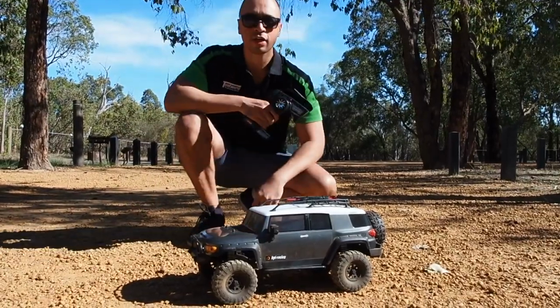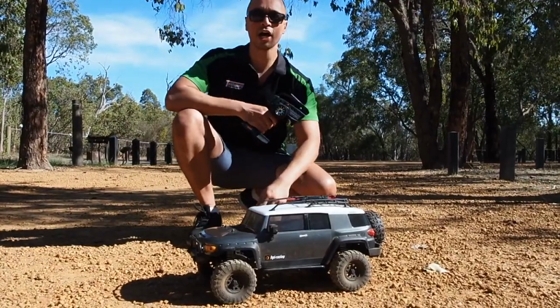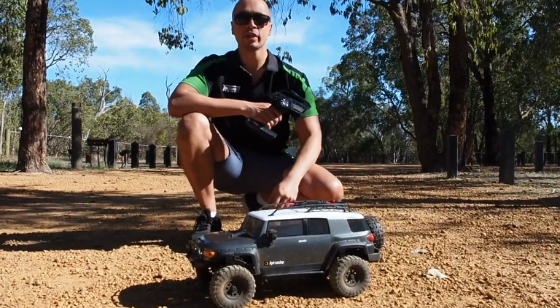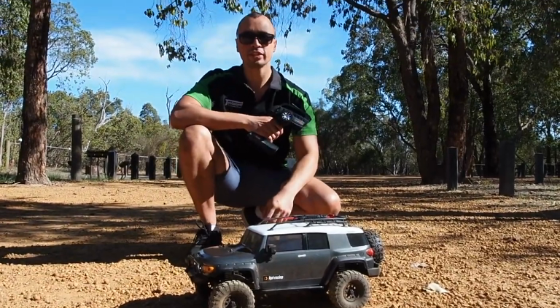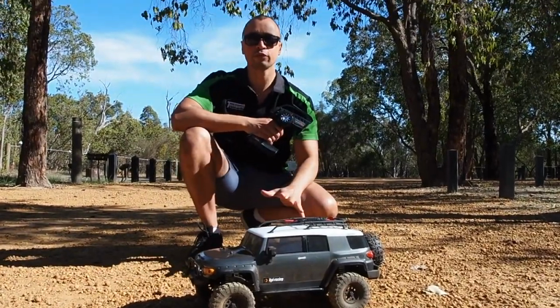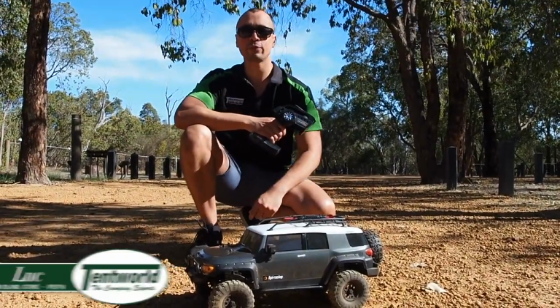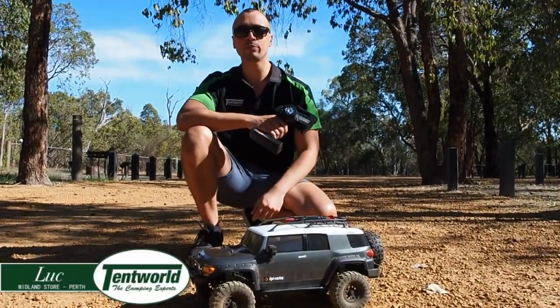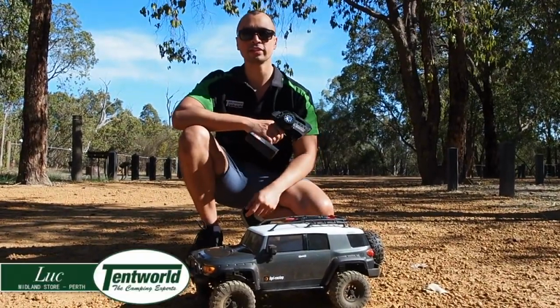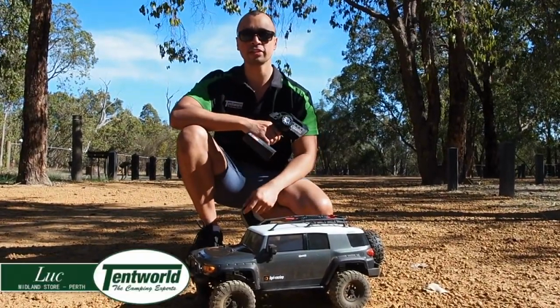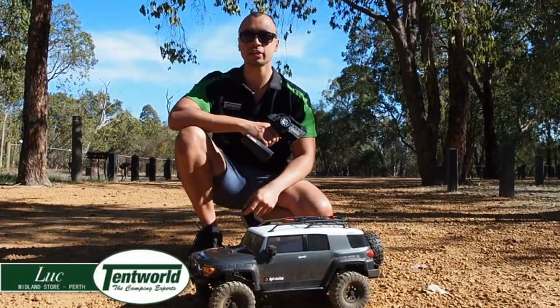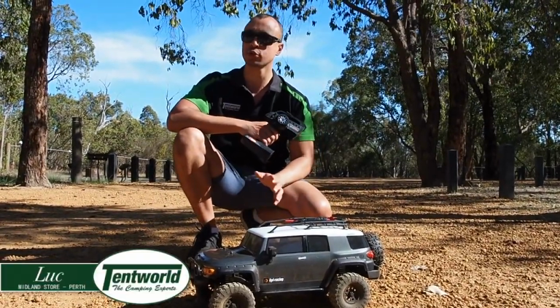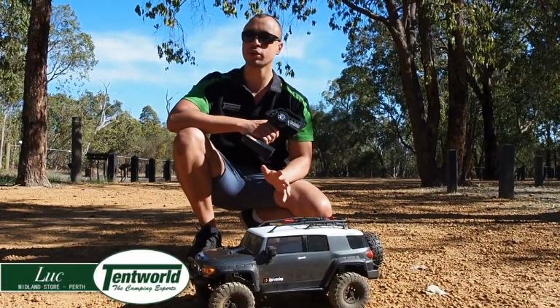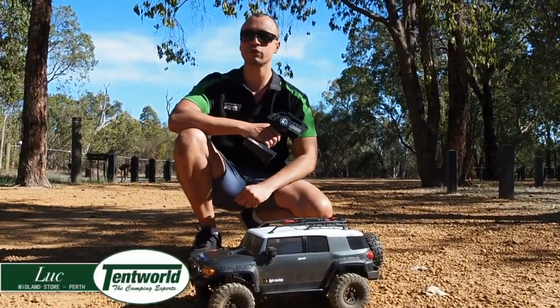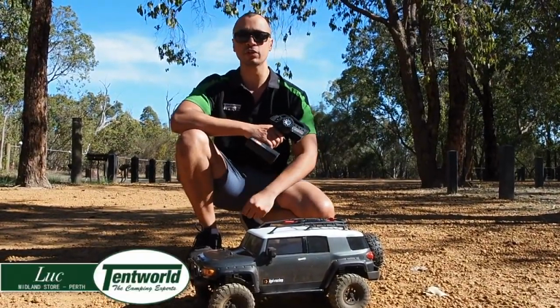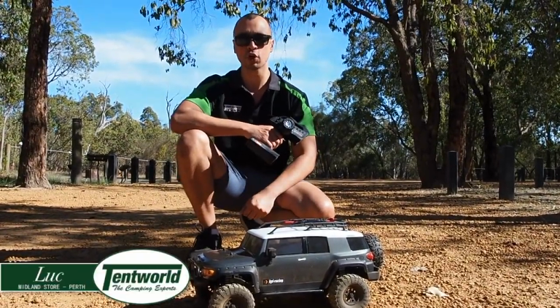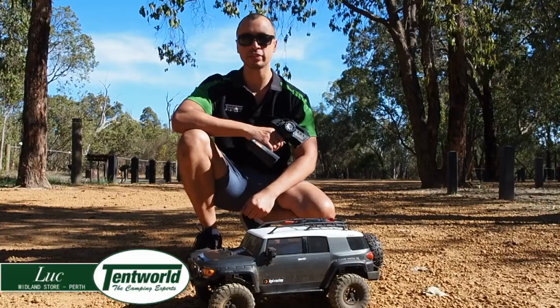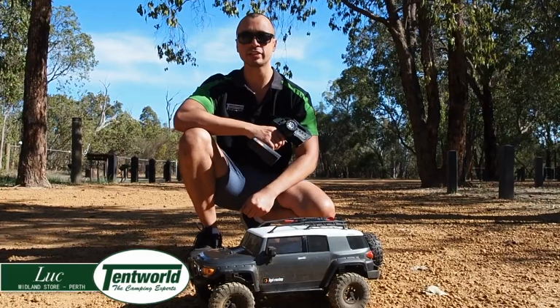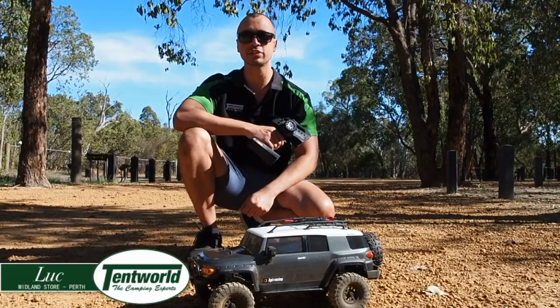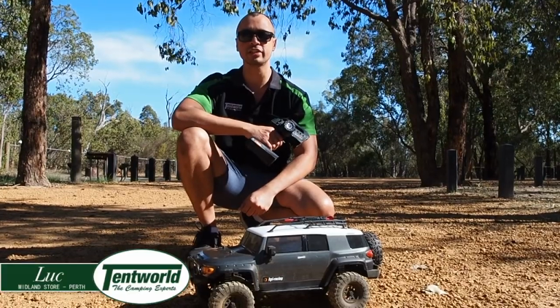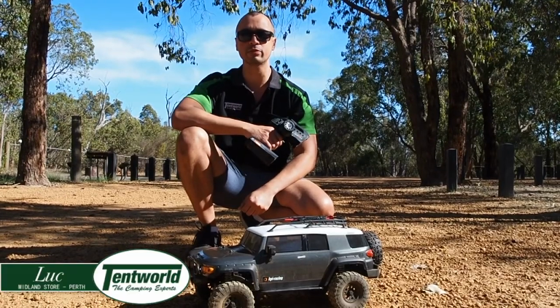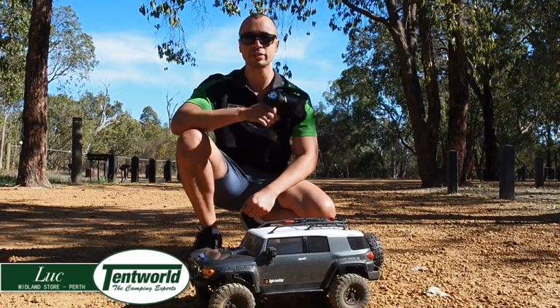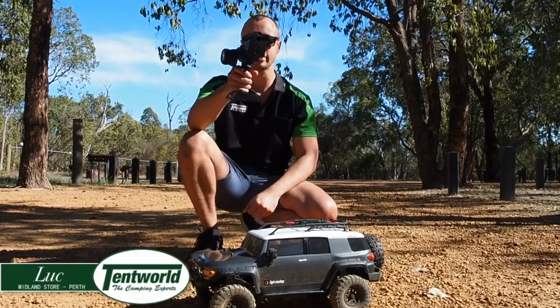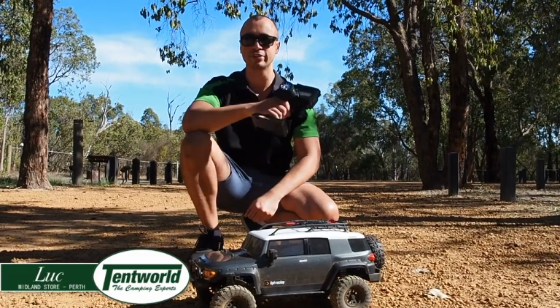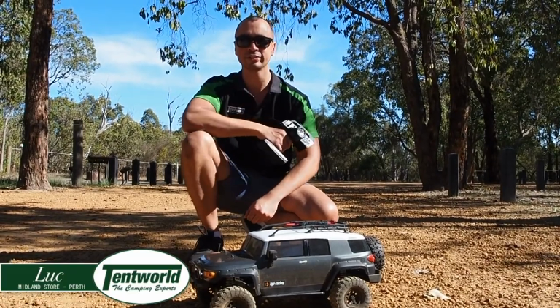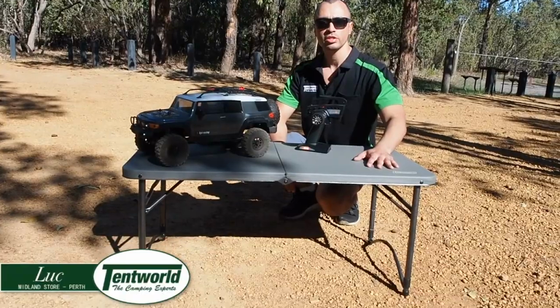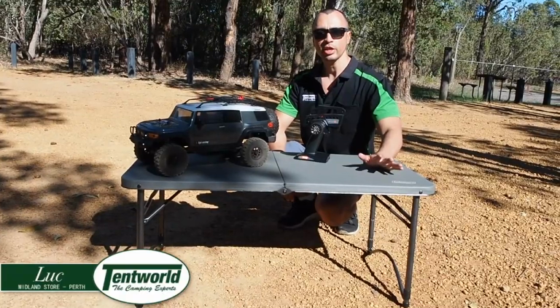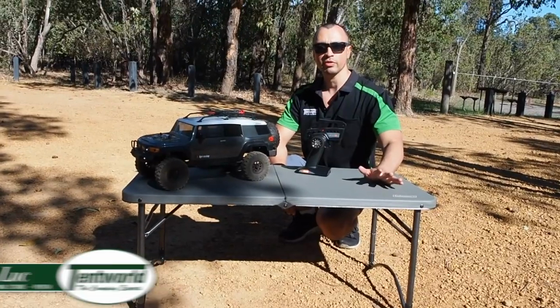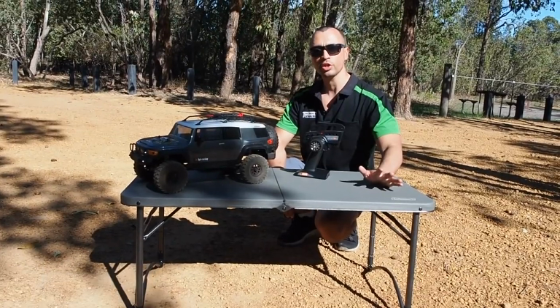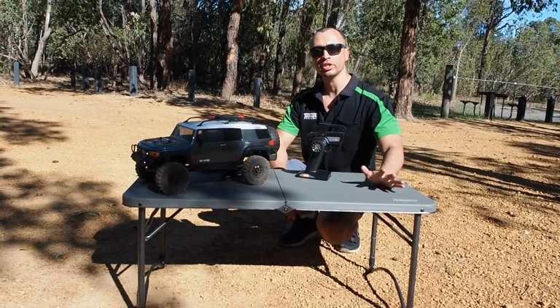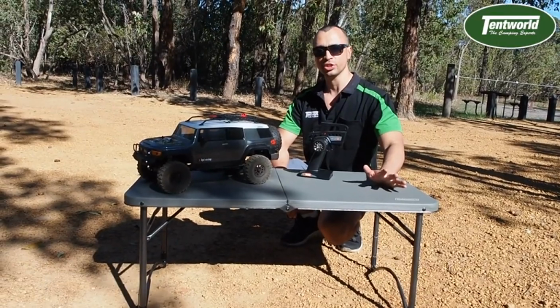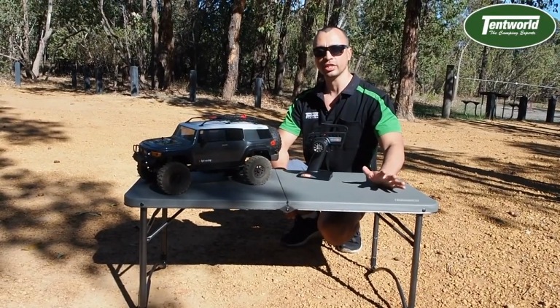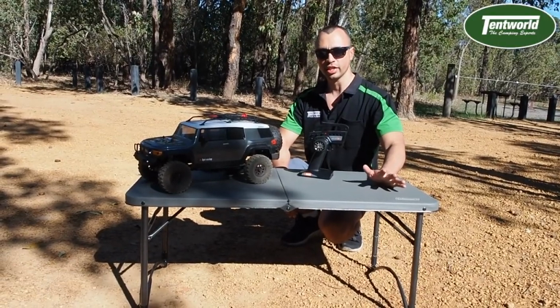Hi everyone, it's Luke from Tentworld in Midland and today I'm going to do a quick overview of the Coleman Deluxe Utility Table, so stay tuned. So here we have the Coleman Deluxe Utility Table.